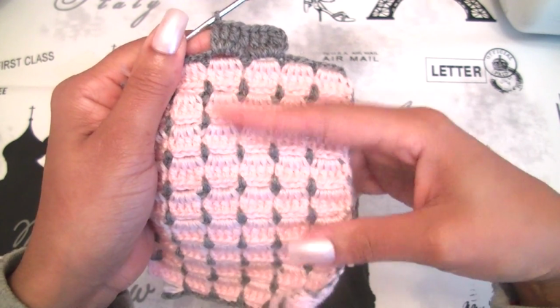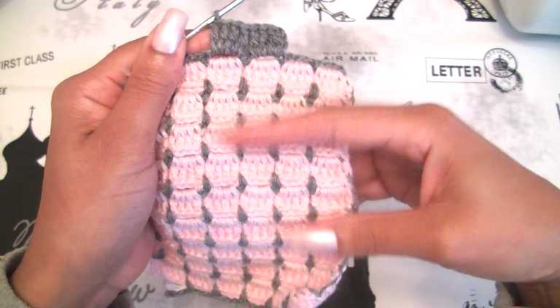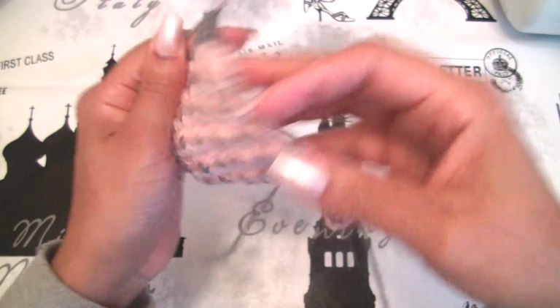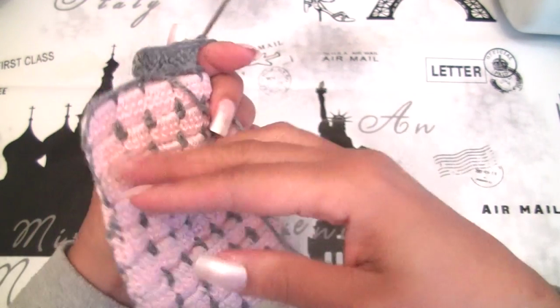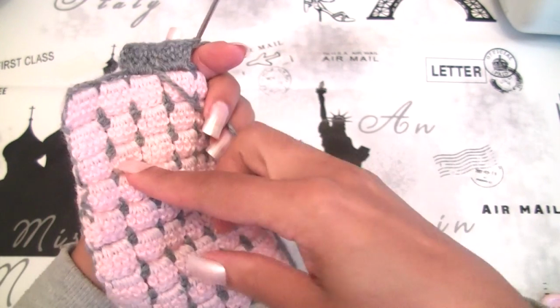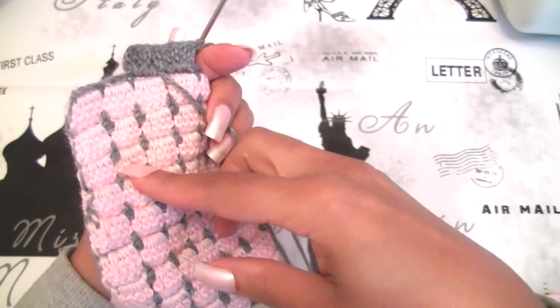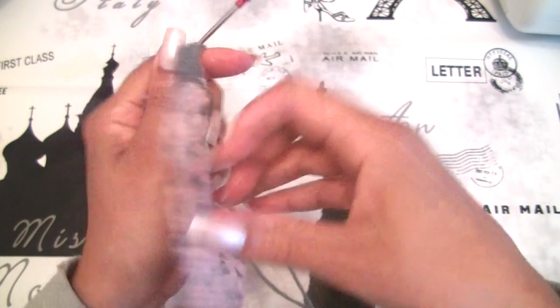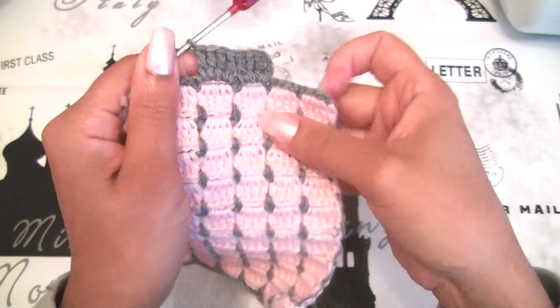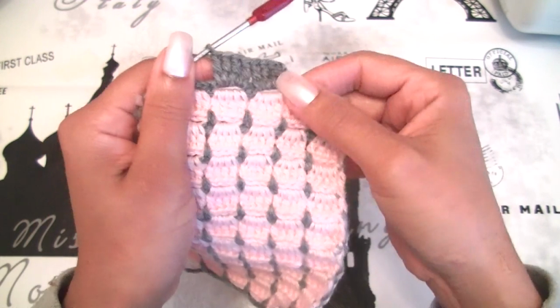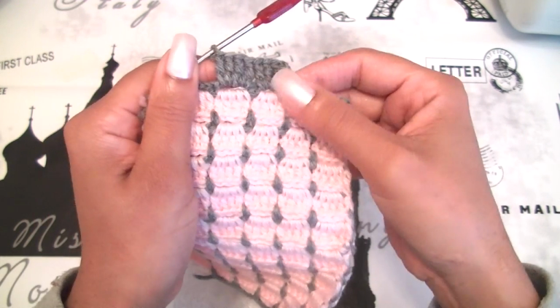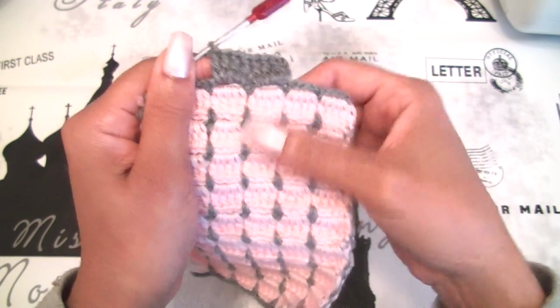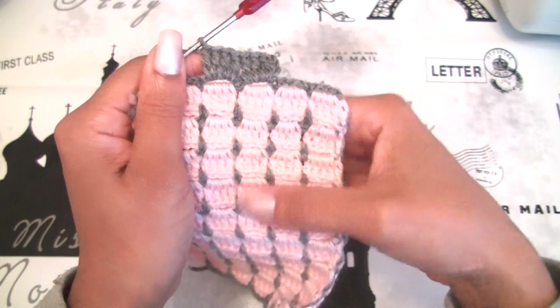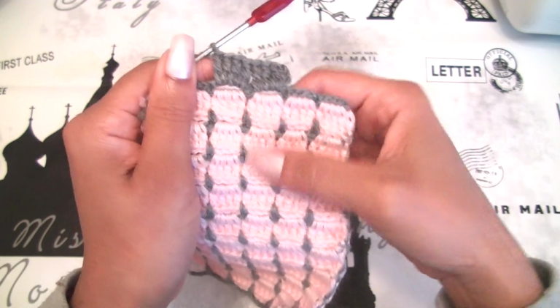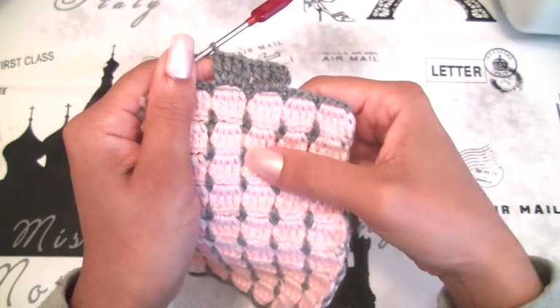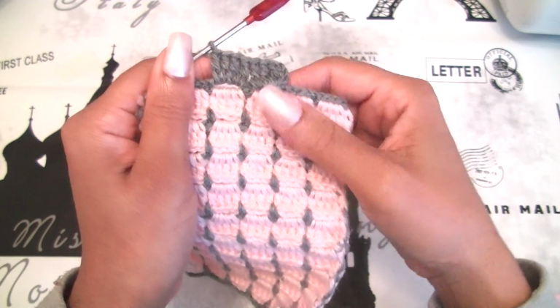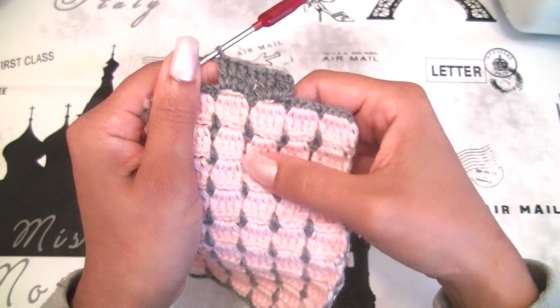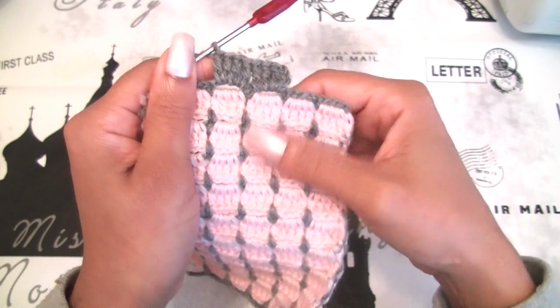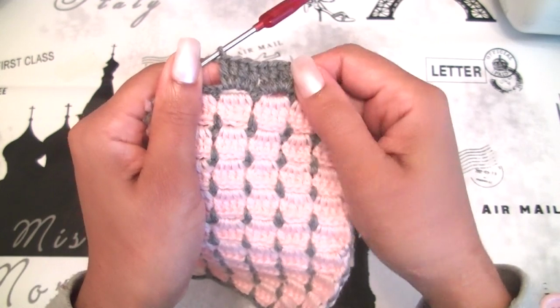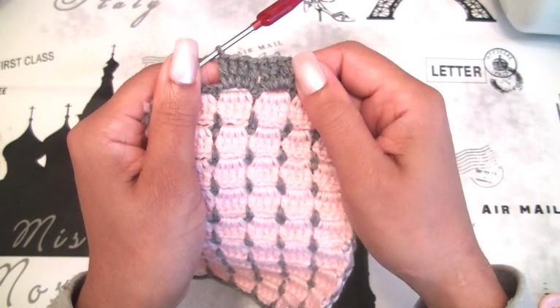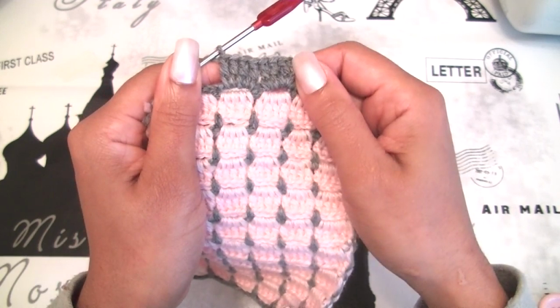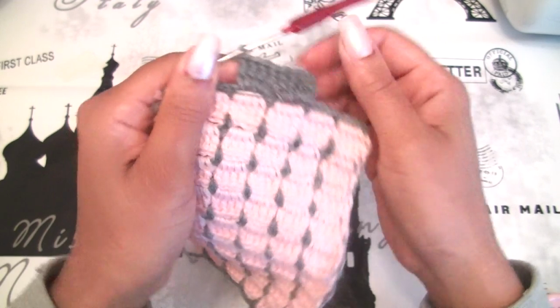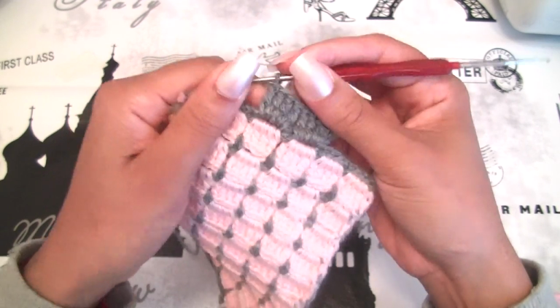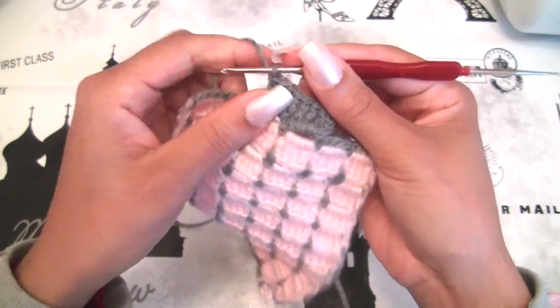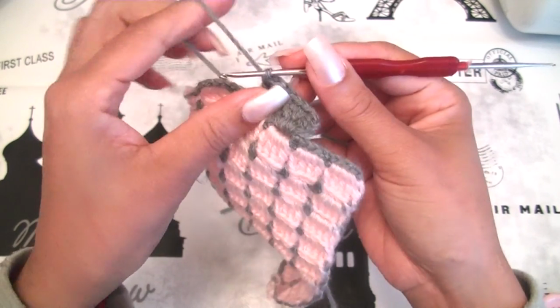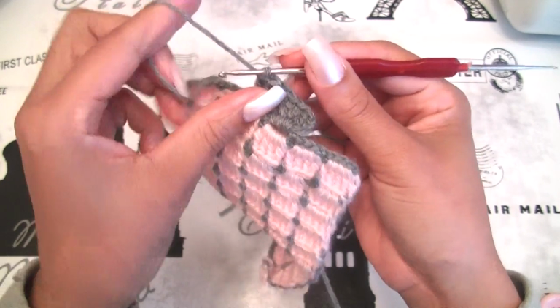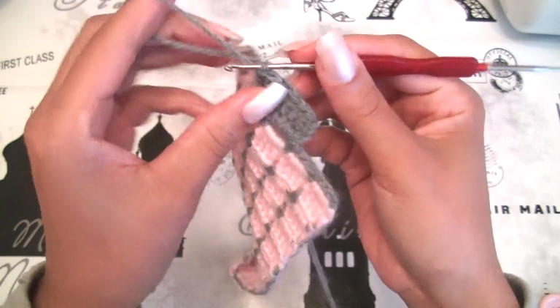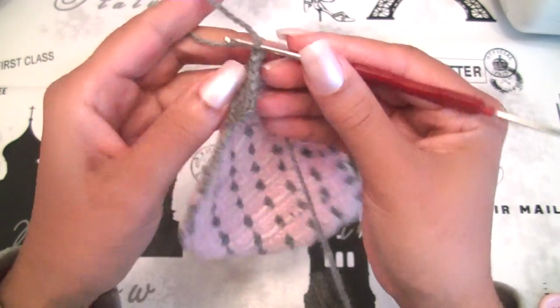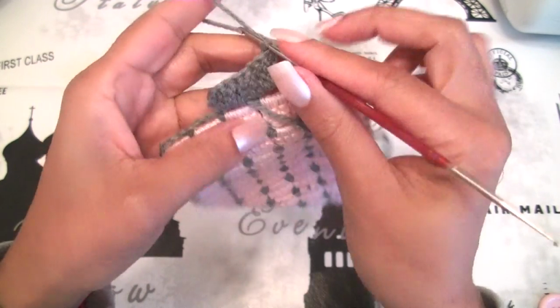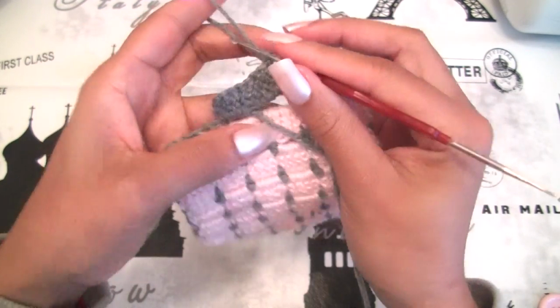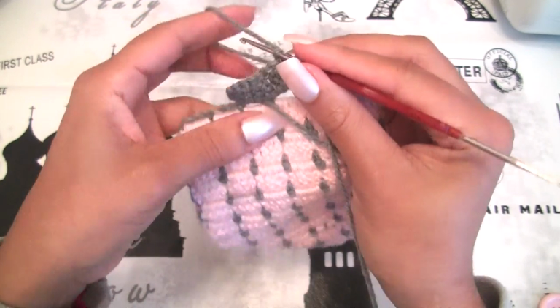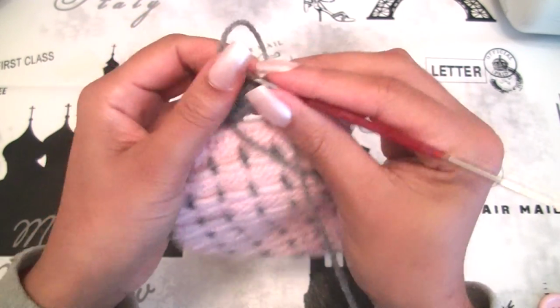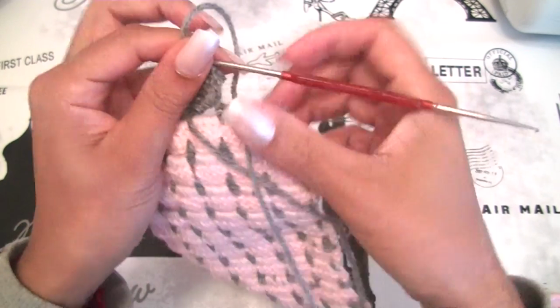This is your right side and this is the wrong side. You need to start at the right side. Let's turn around — we will make row number 2.